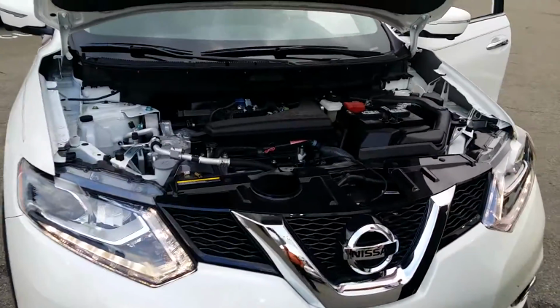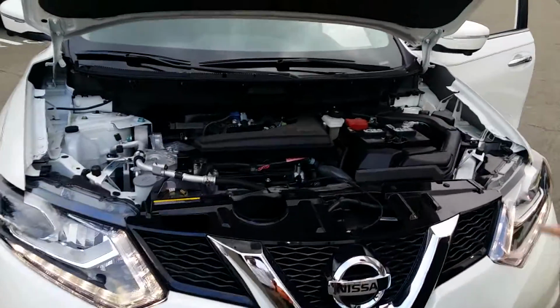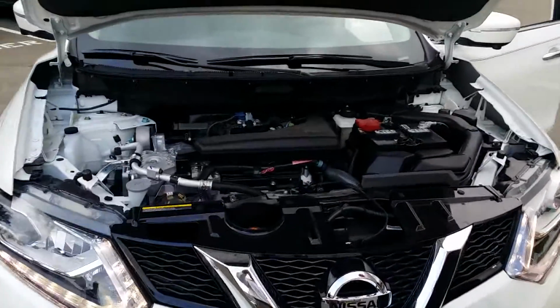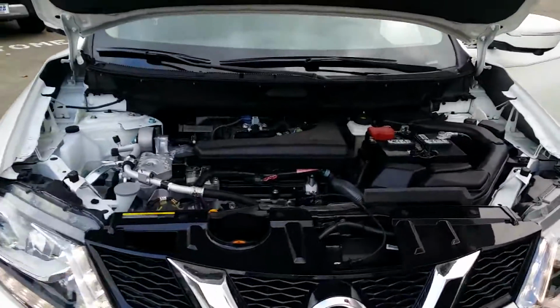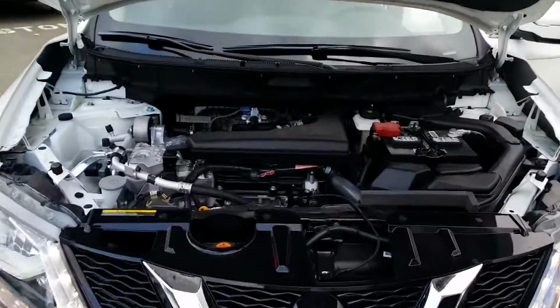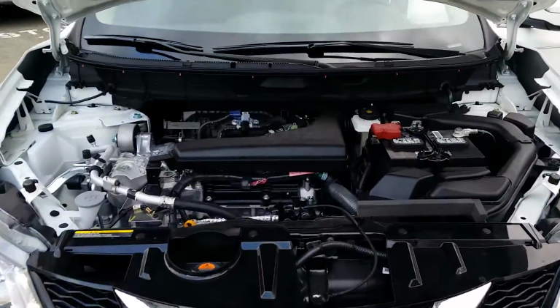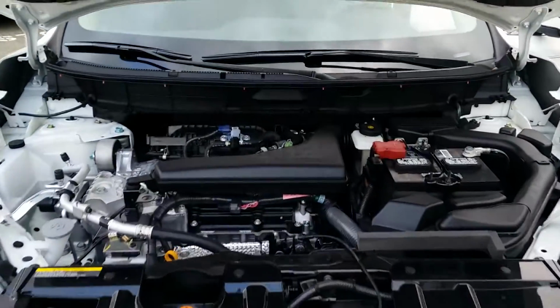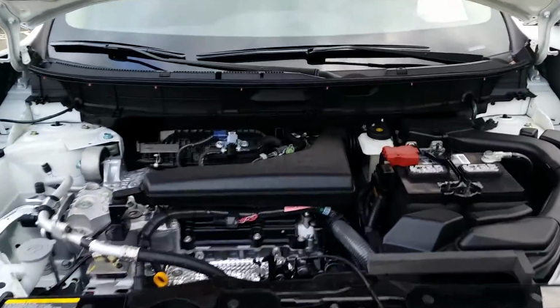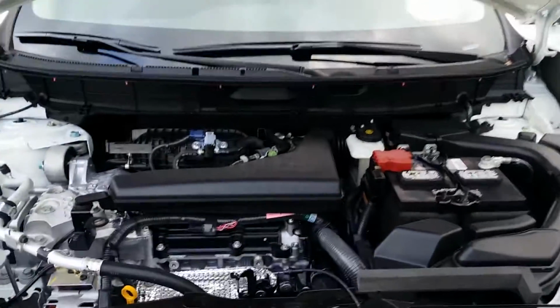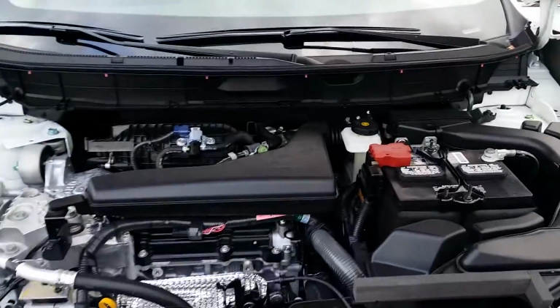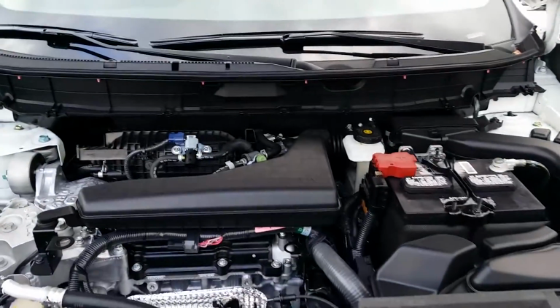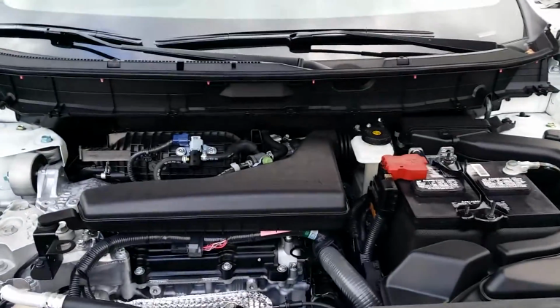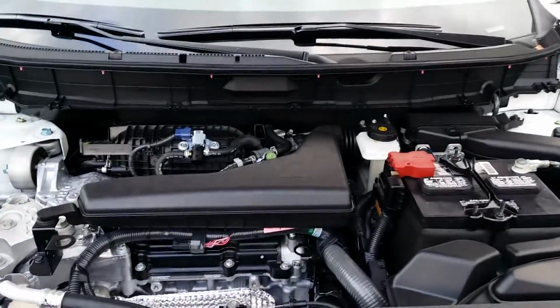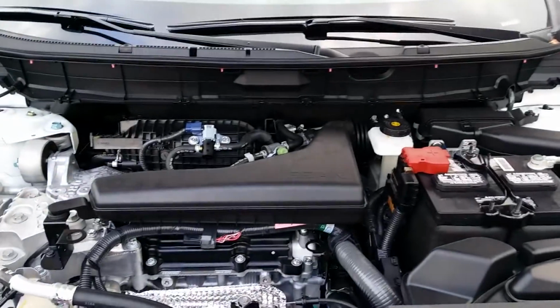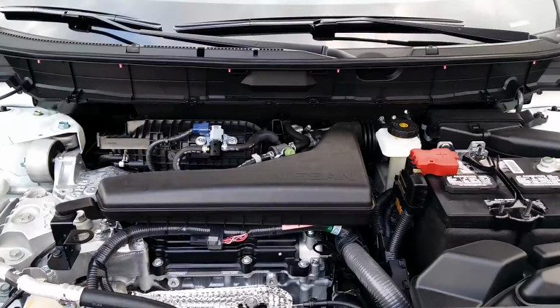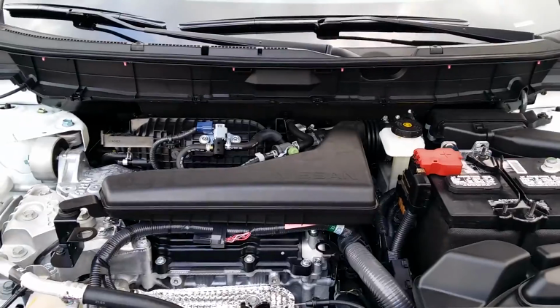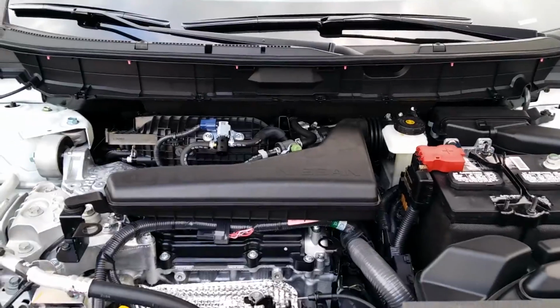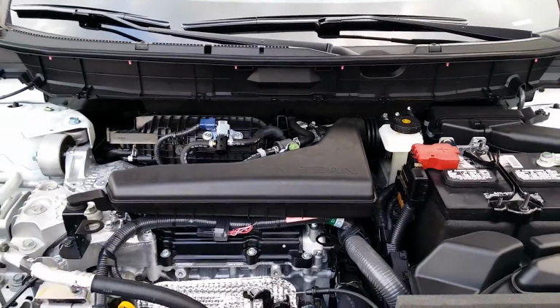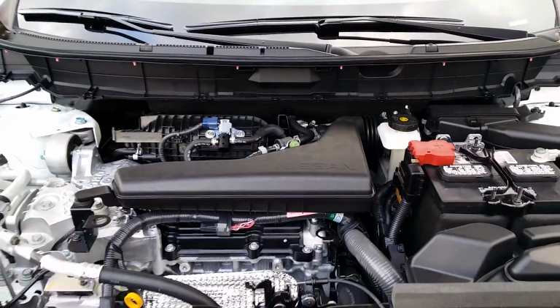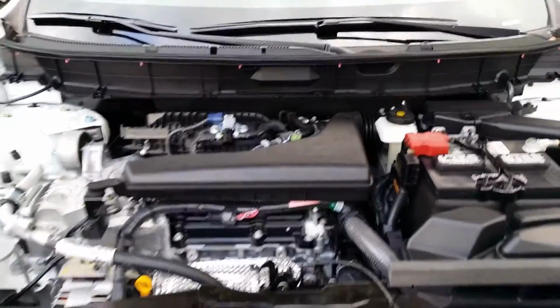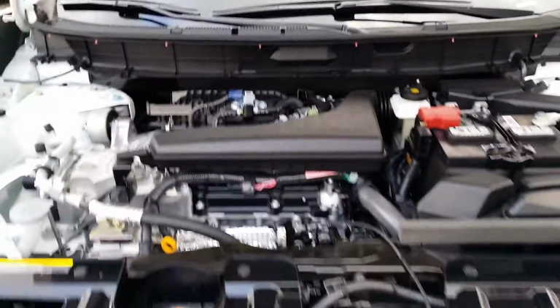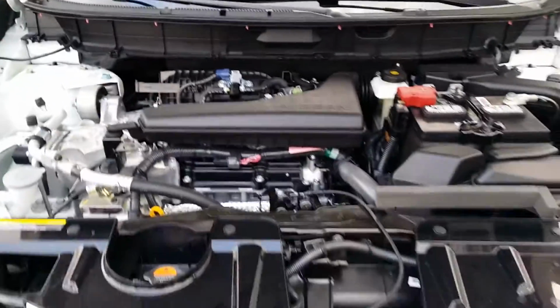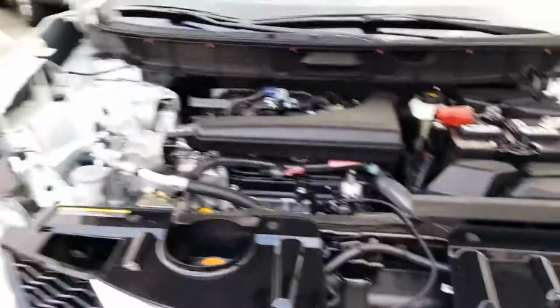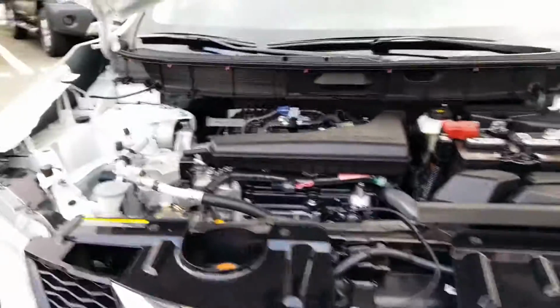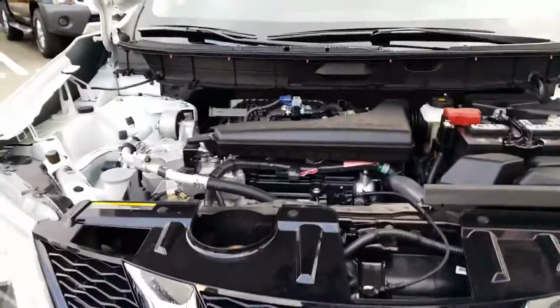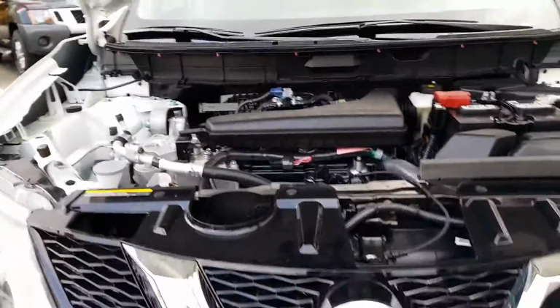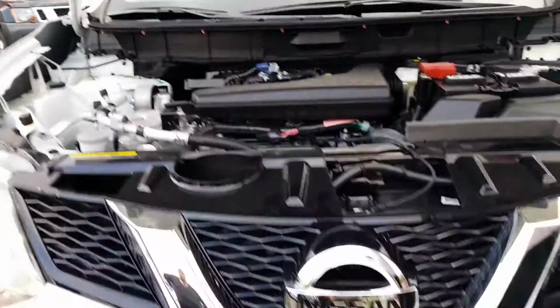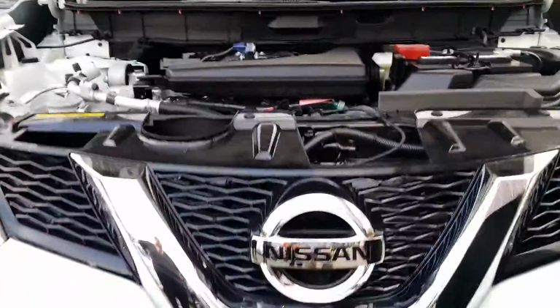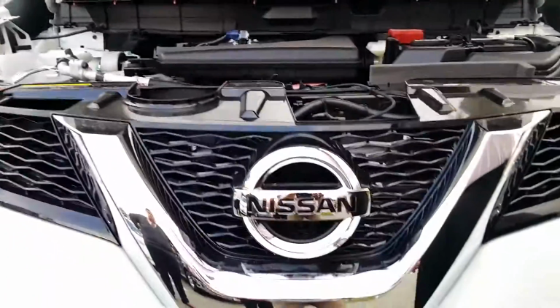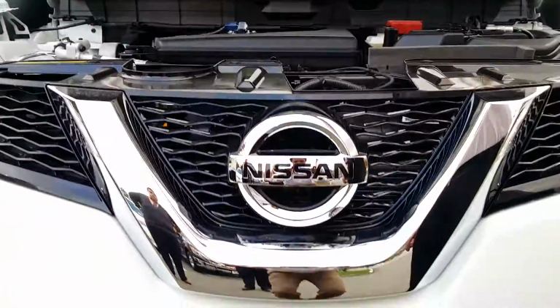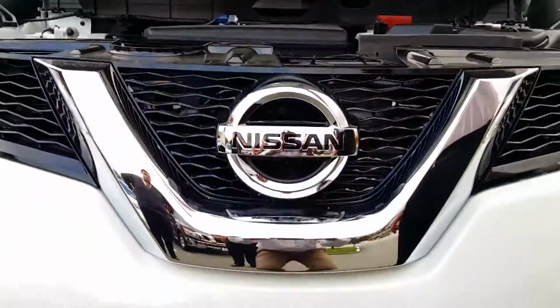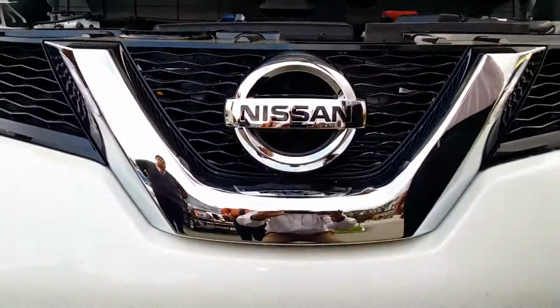Four-cylinder engine for great gas economy. Thank you again.